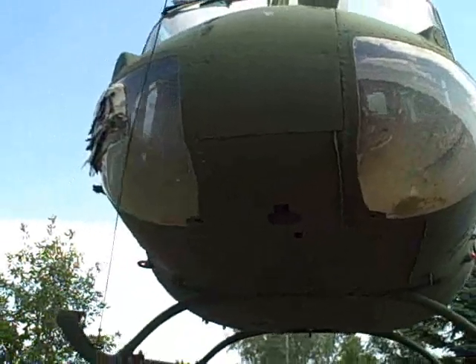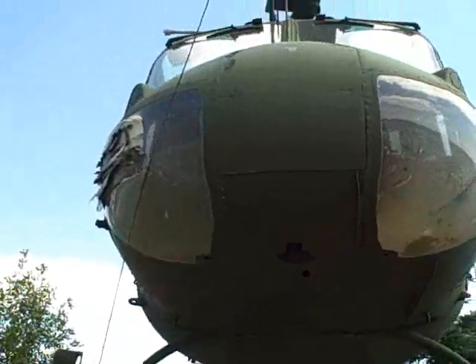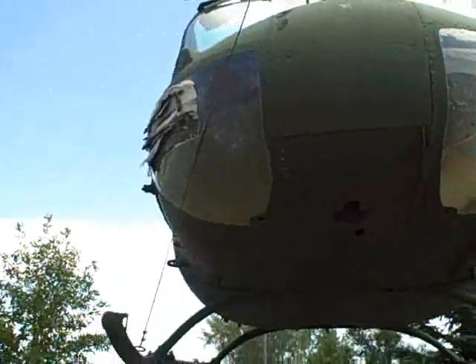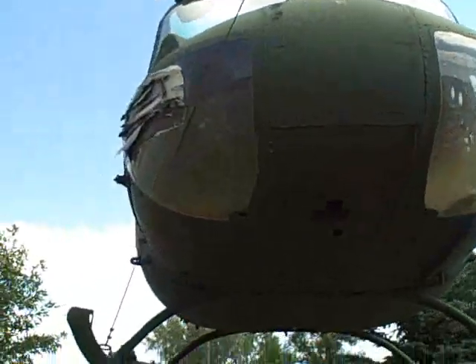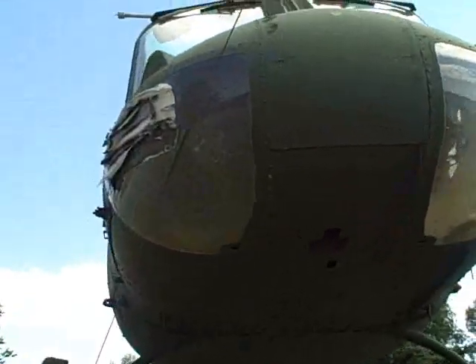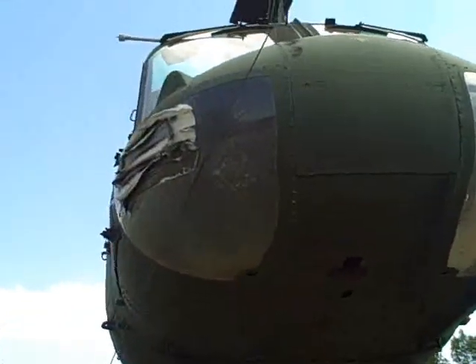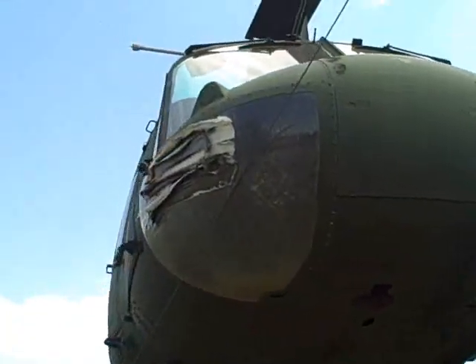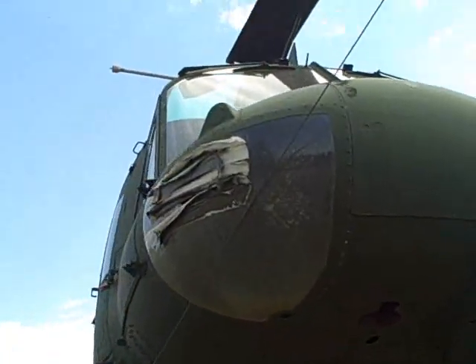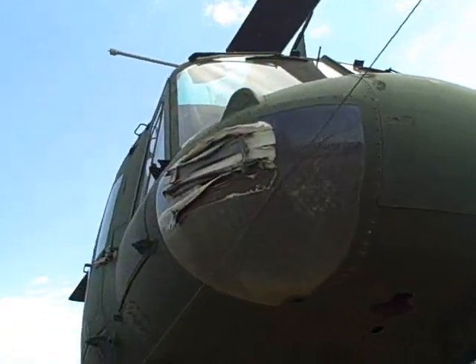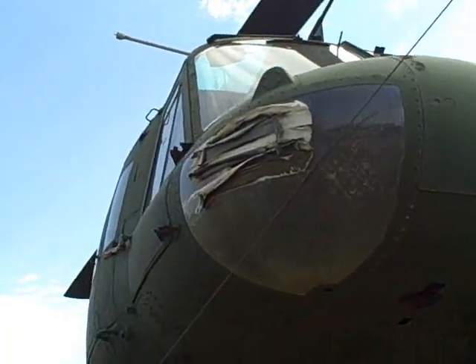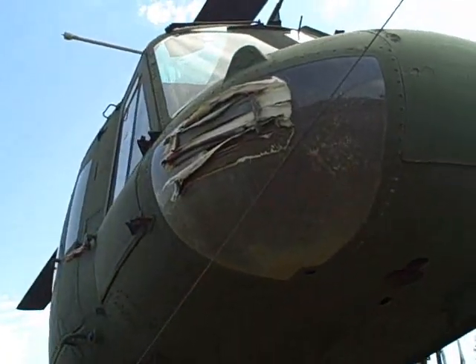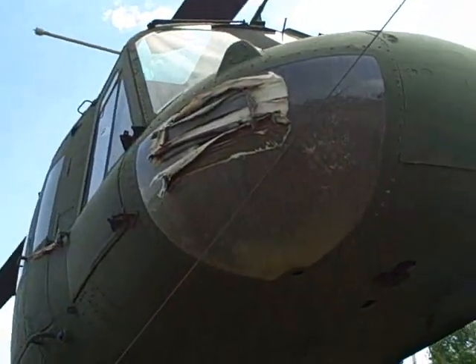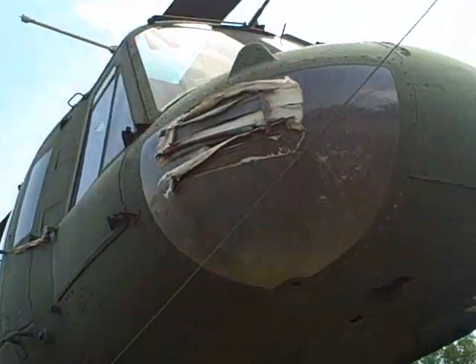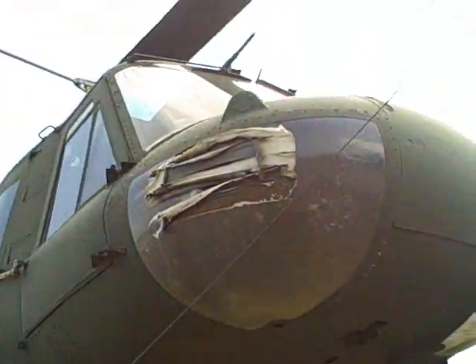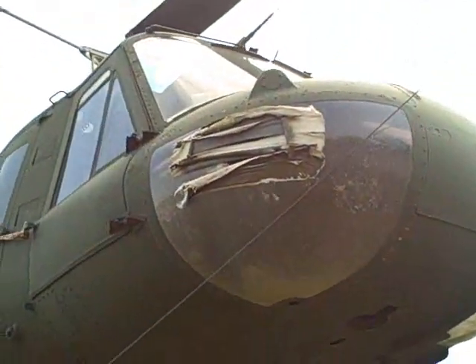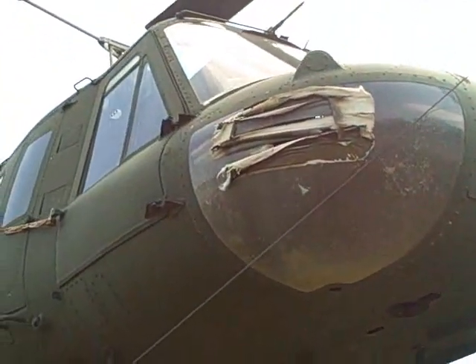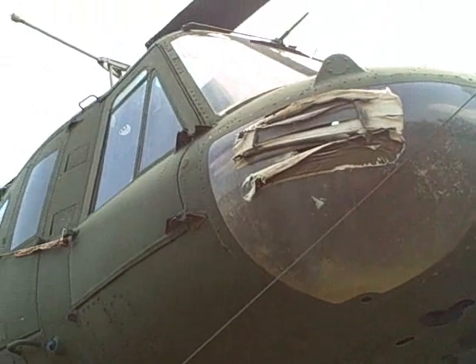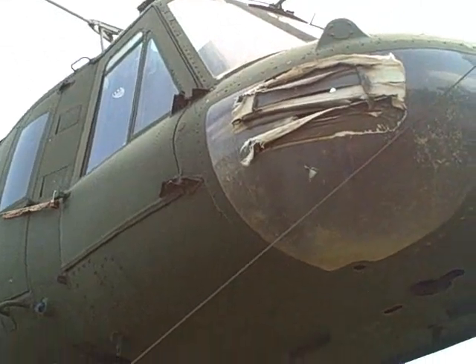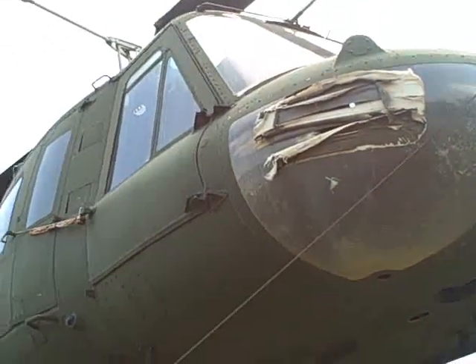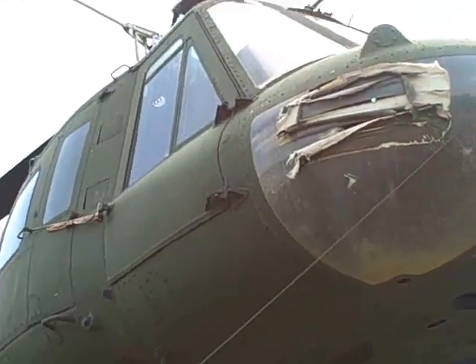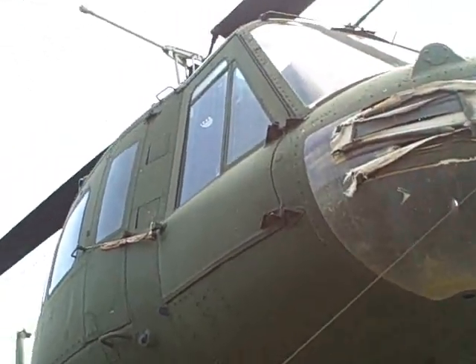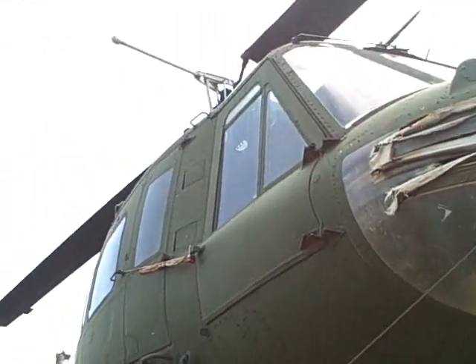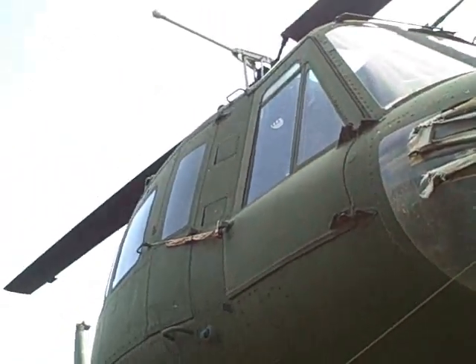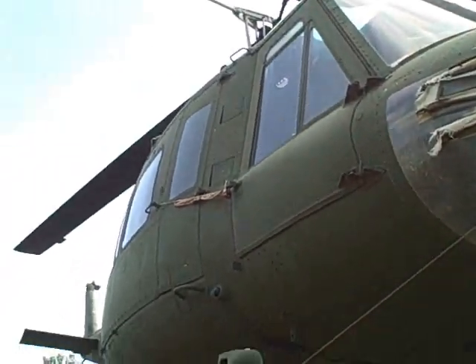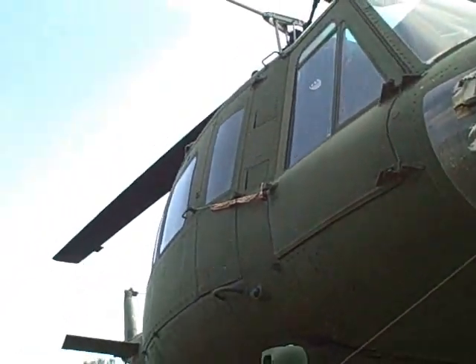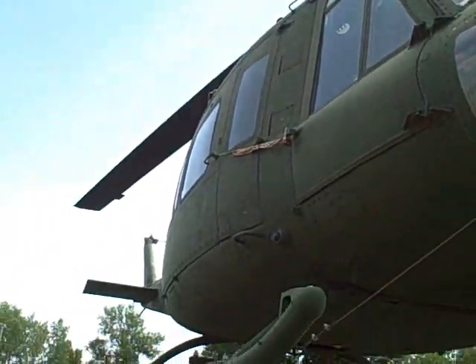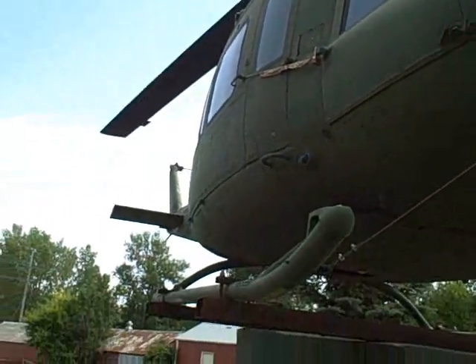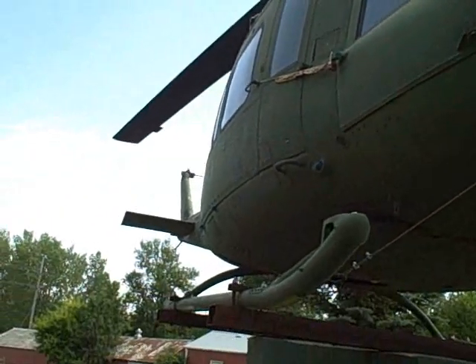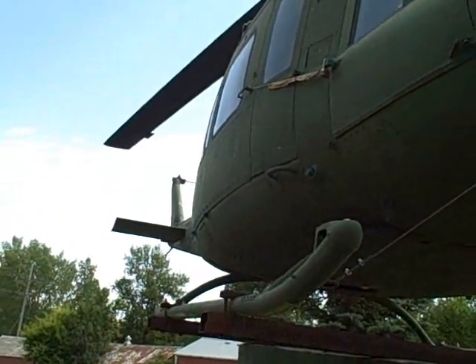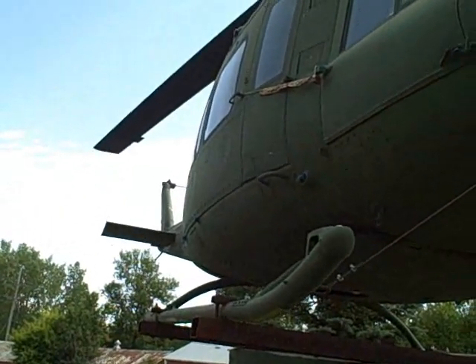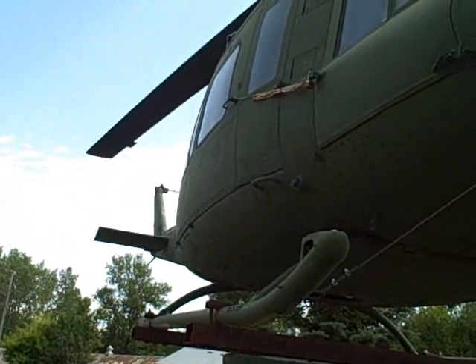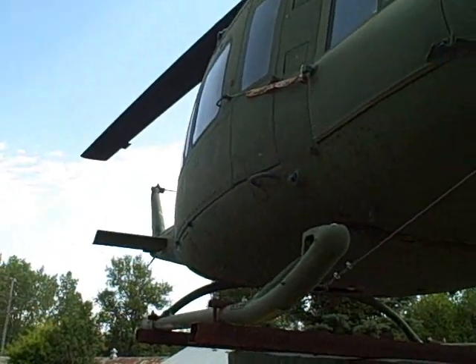Also, there's a hole in the plexiglass over here. I'm guessing it's the weather — these winters can't be easy on an aircraft.